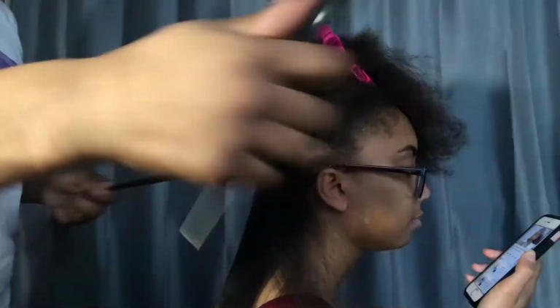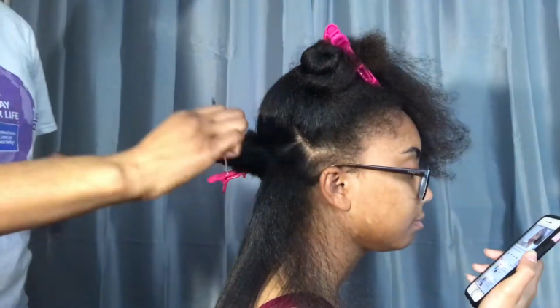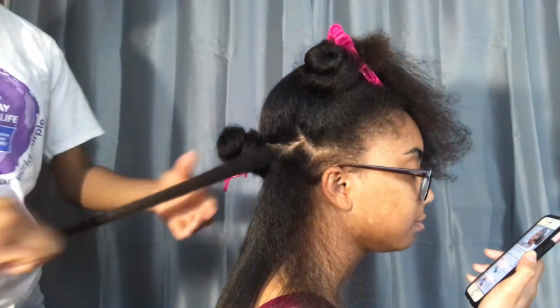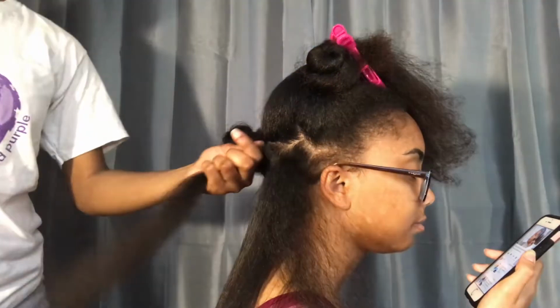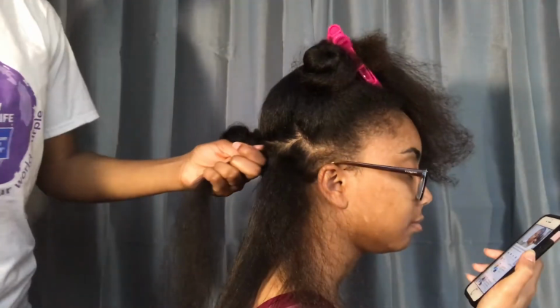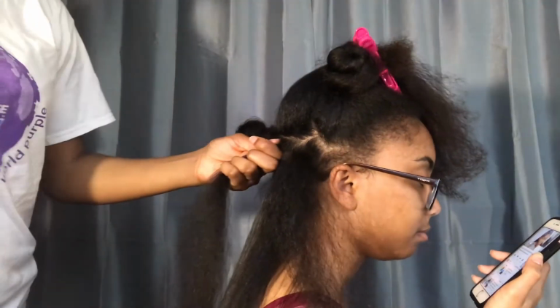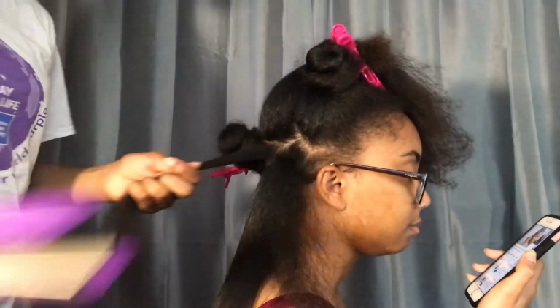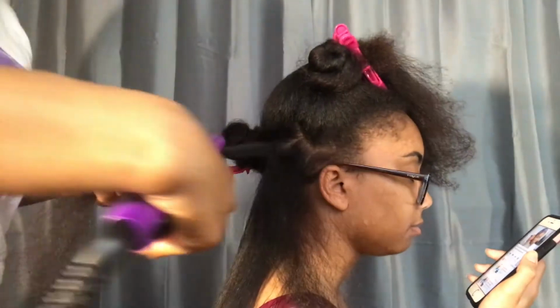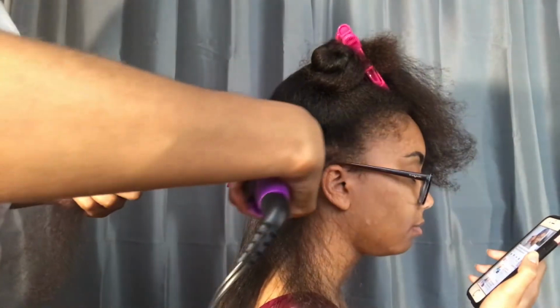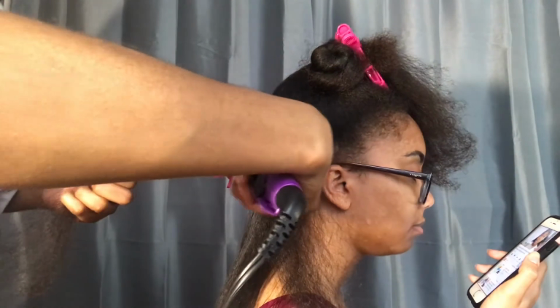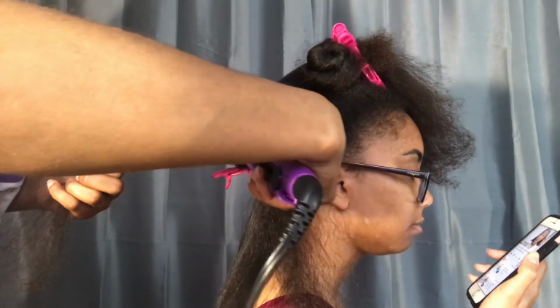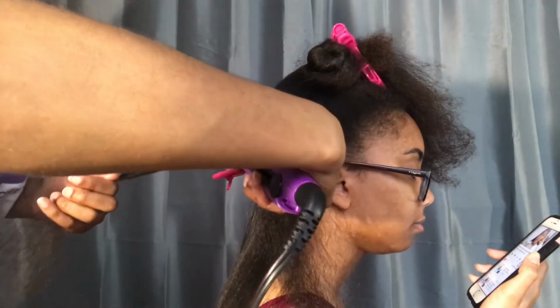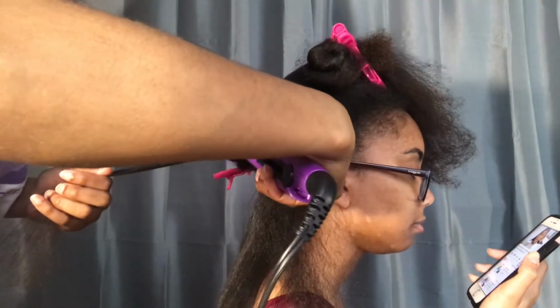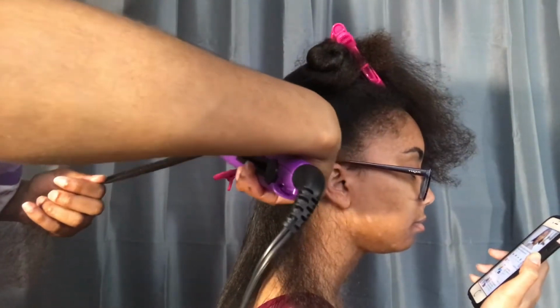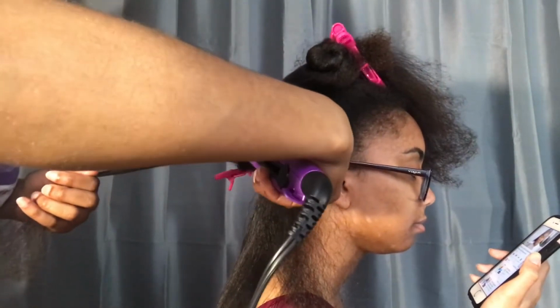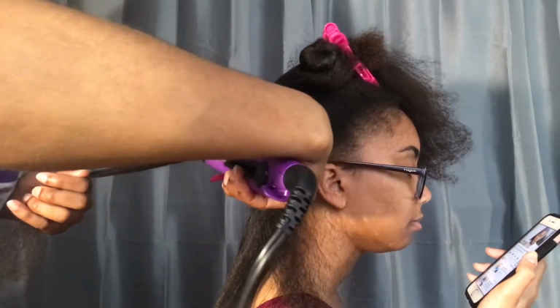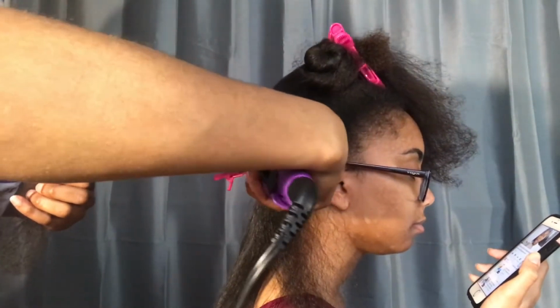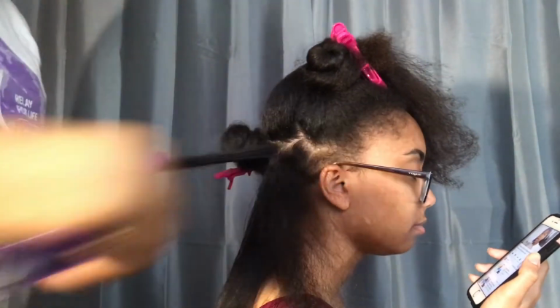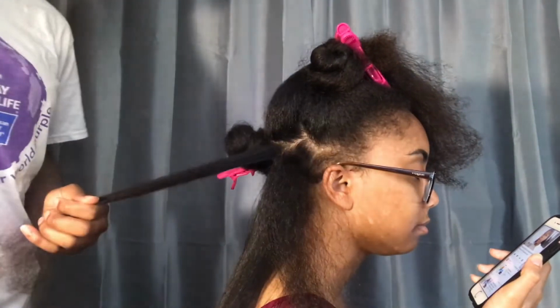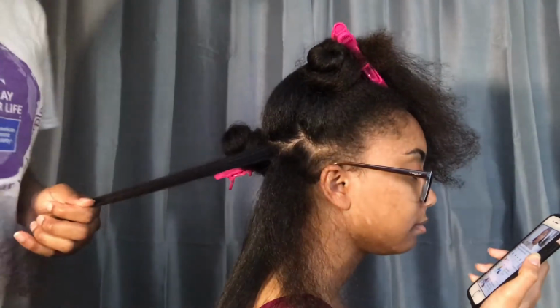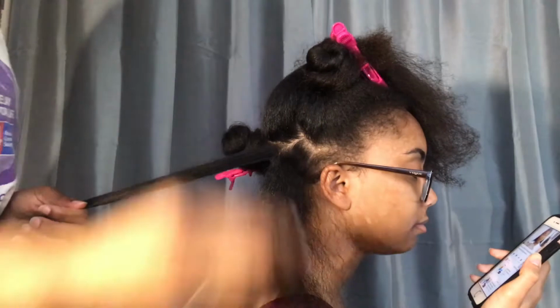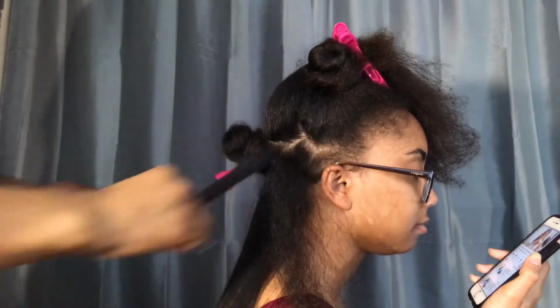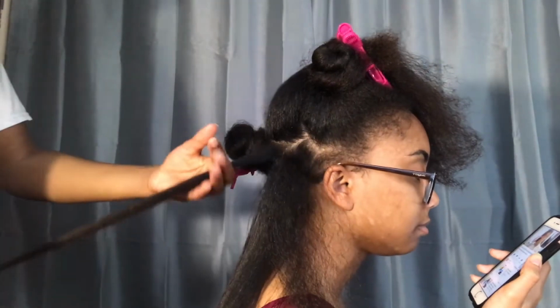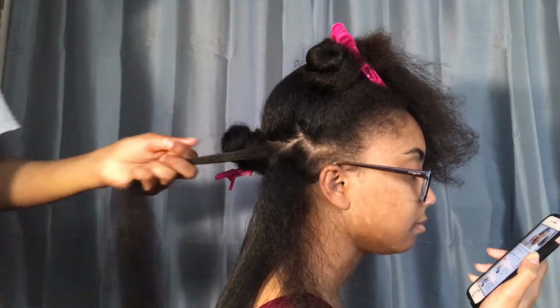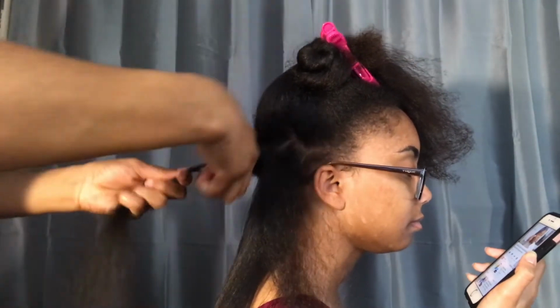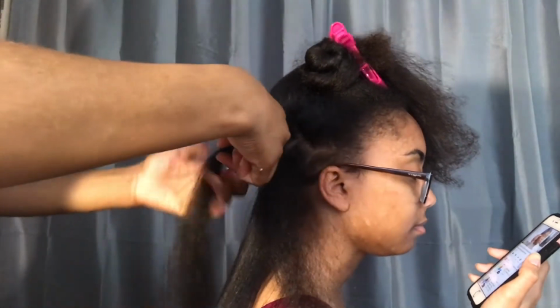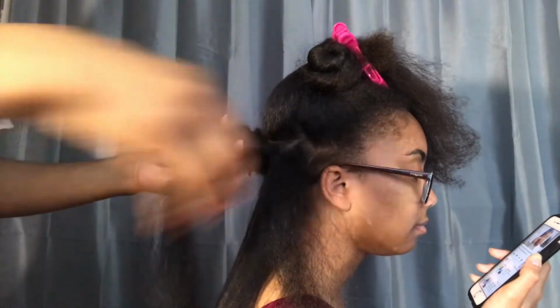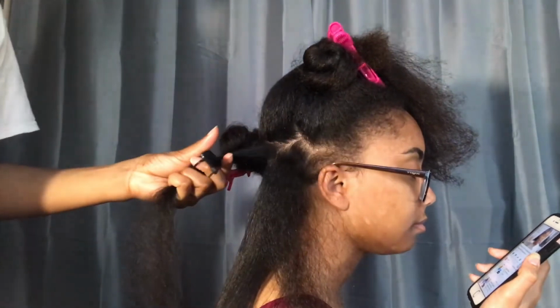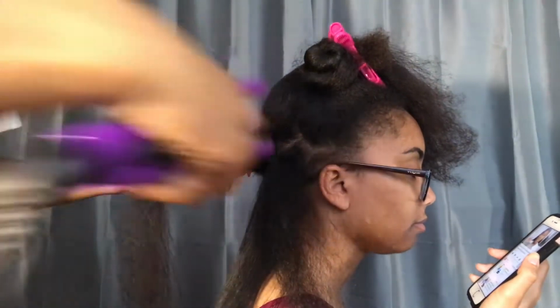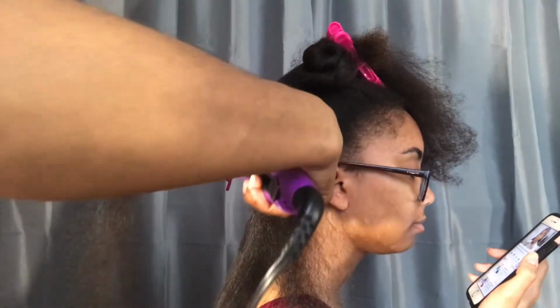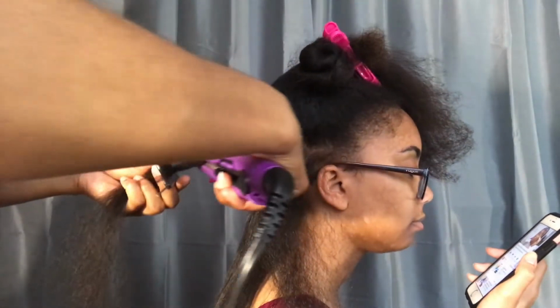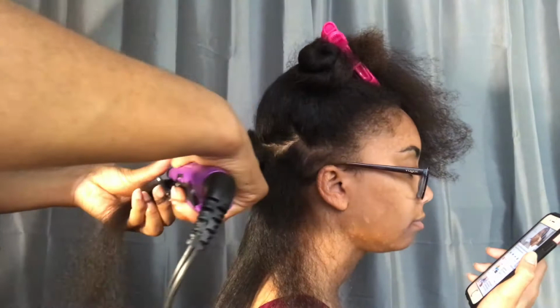Before I flat iron each section of hair, I like to detangle and then go over the roots a couple of times. And then I grab my fine-tooth comb and use the comb-chase method so that I can only do one or two passes through her hair, and it won't cause heat damage.